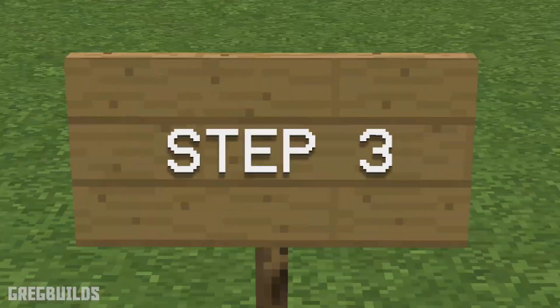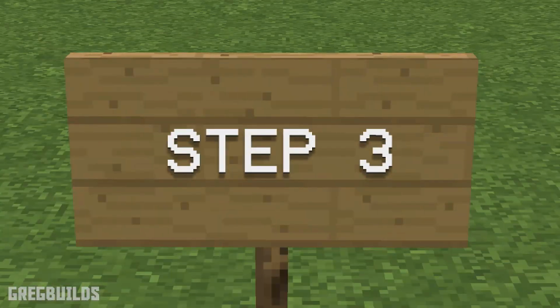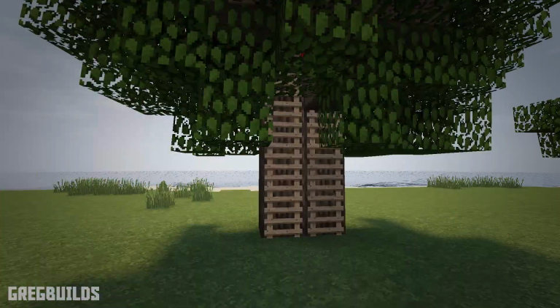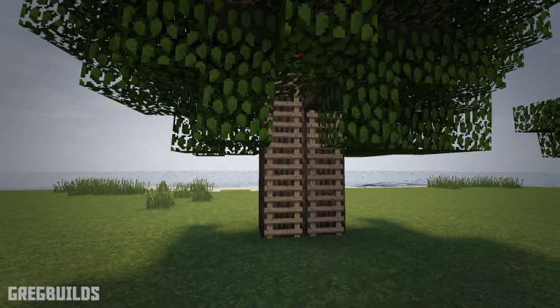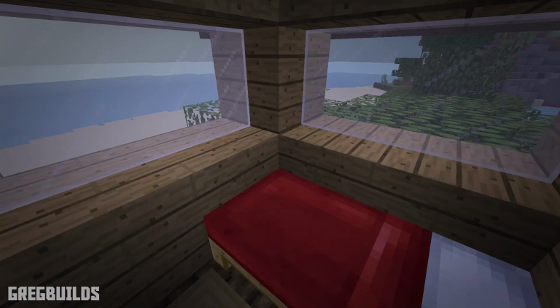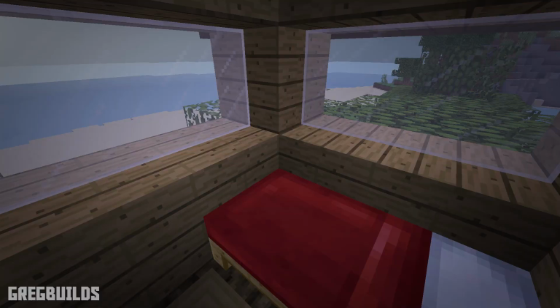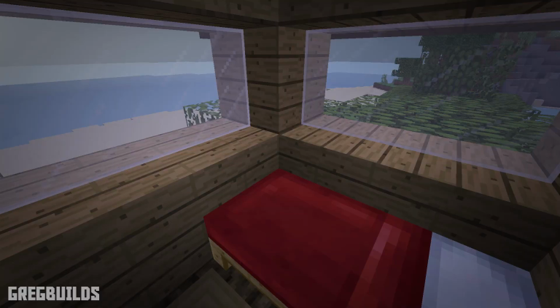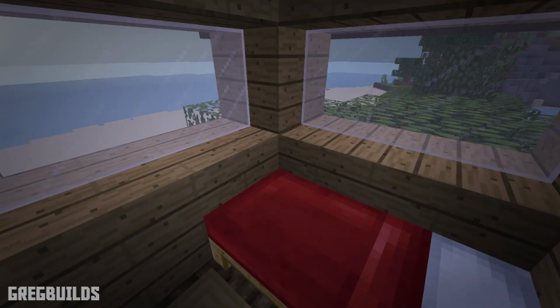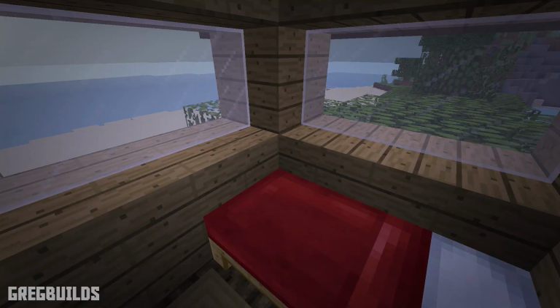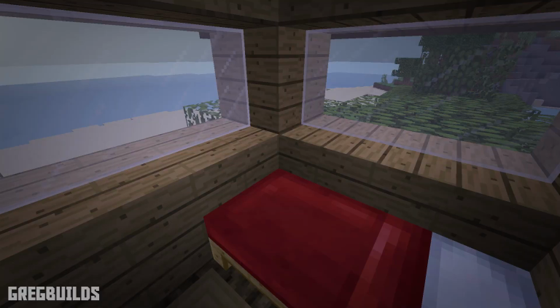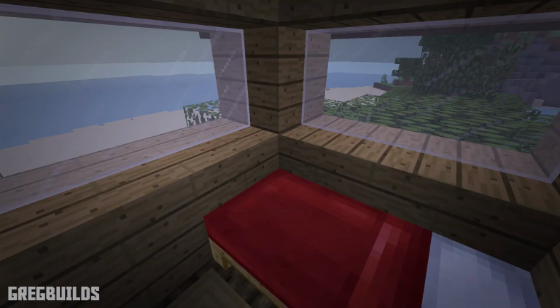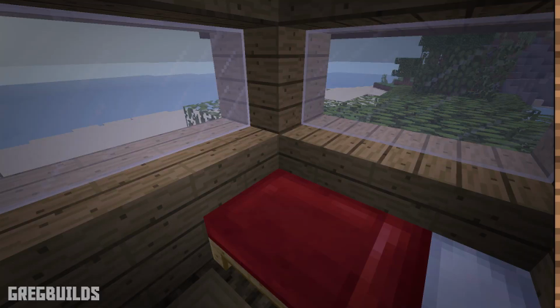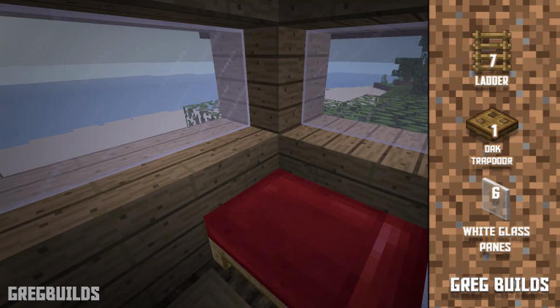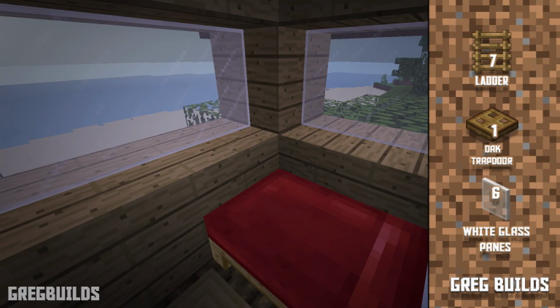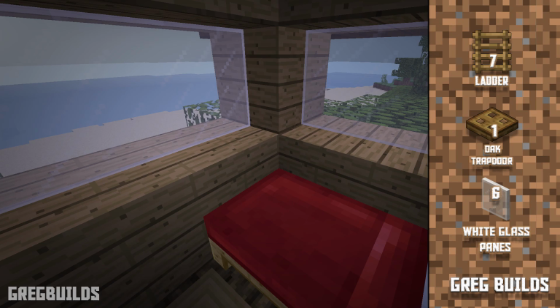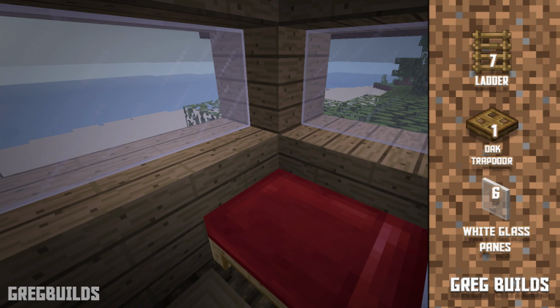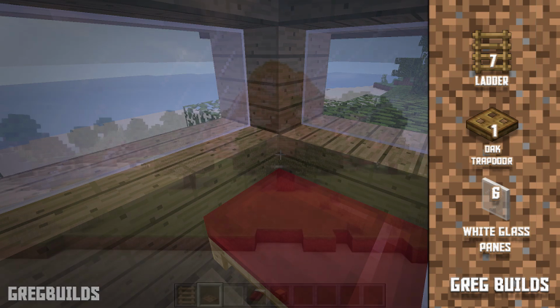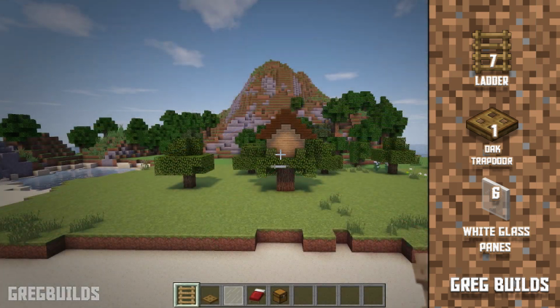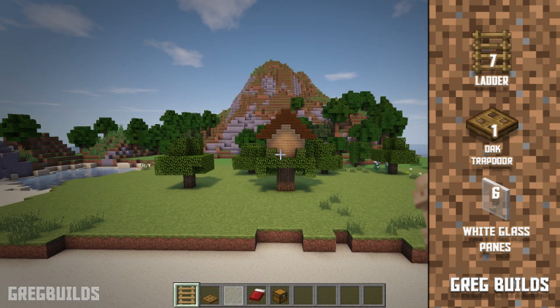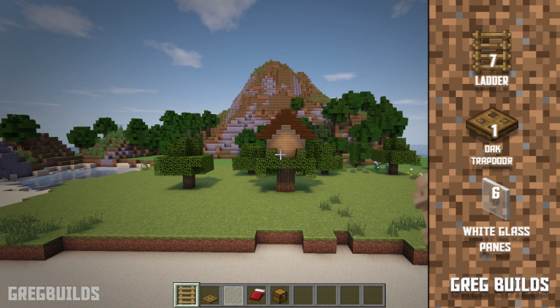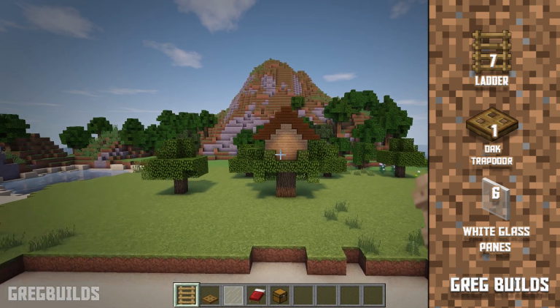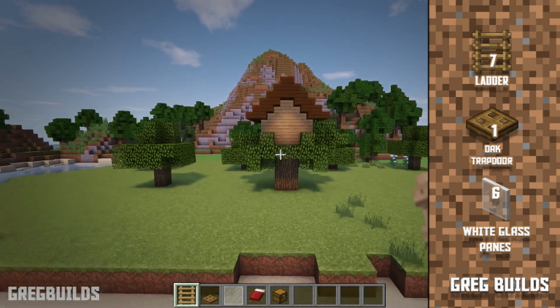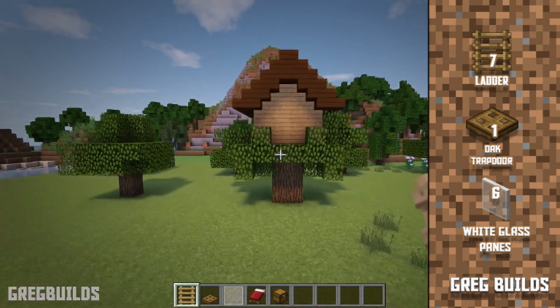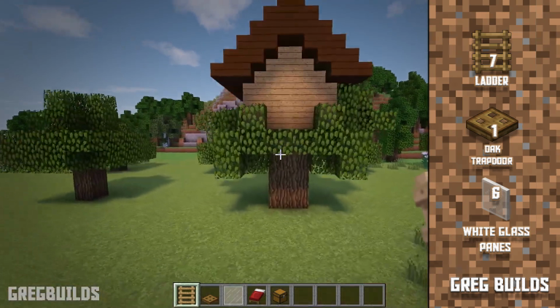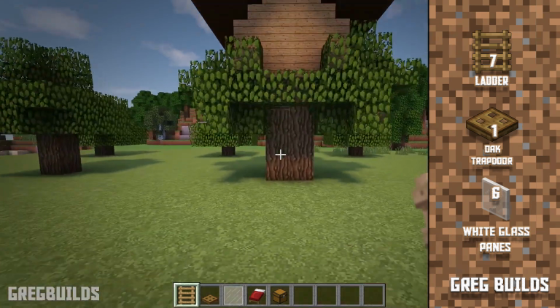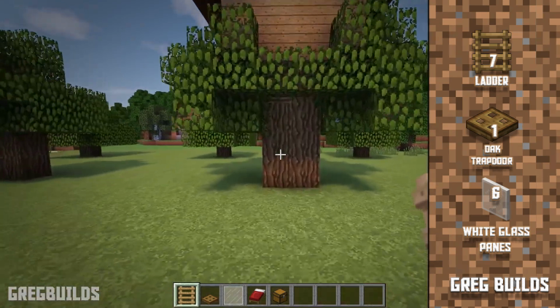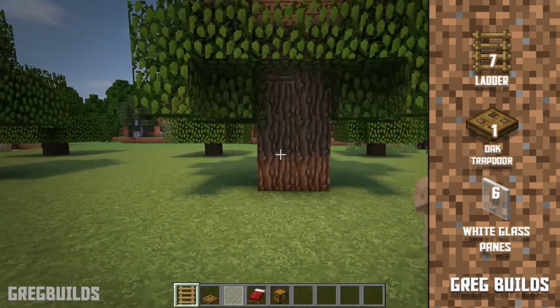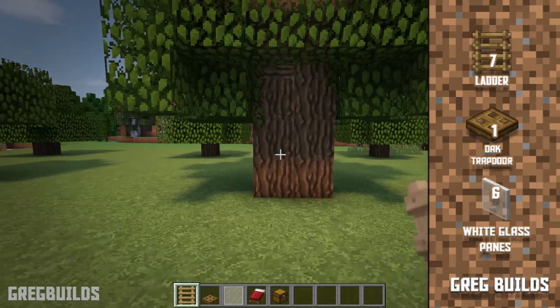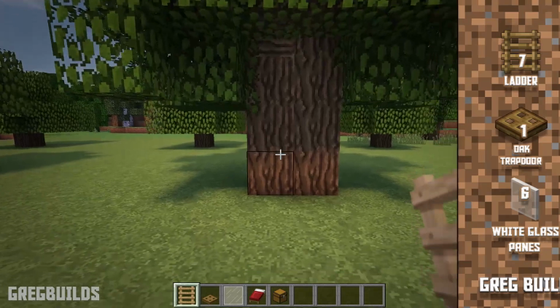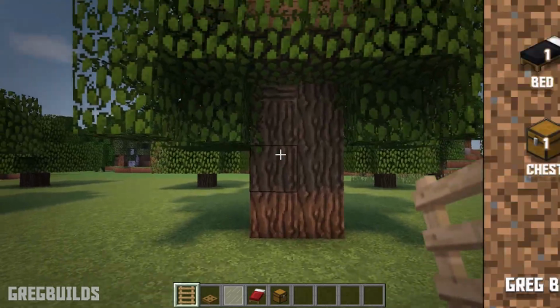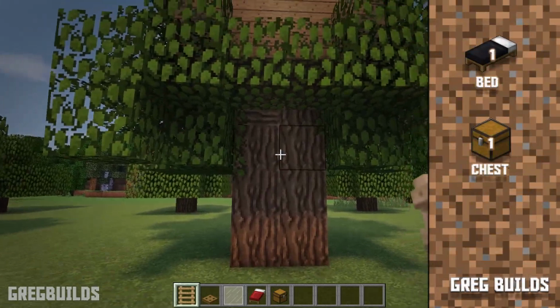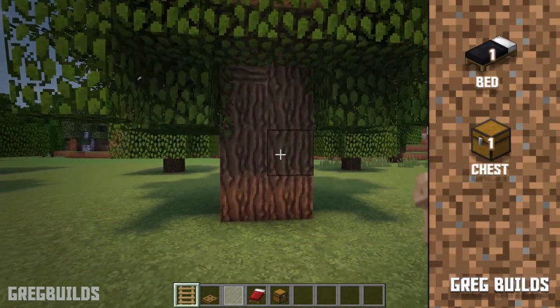Step 3: Next, add in the ladder, trap door, window, bed, and storage. We will need as many ladders as it takes to get up to your treehouse — for me it will be 7 ladders. We will also need 1 trap door, 6 window panes, 1 bed, and 1 chest.